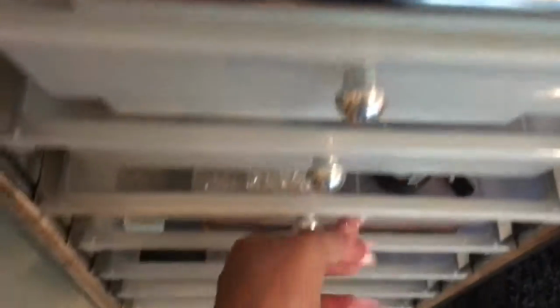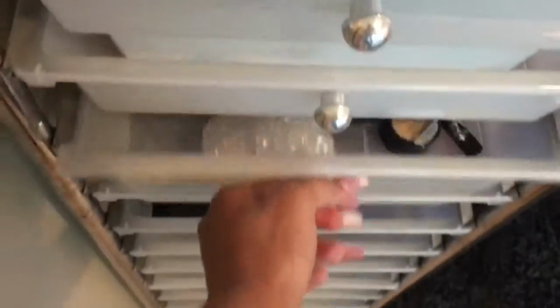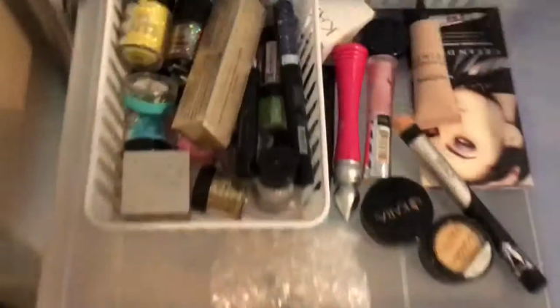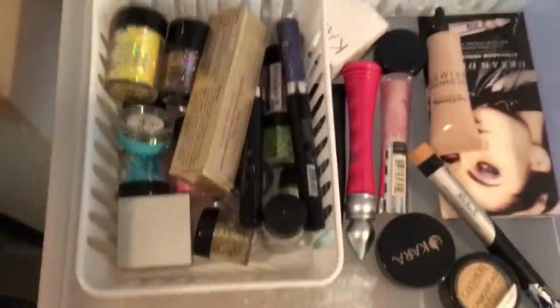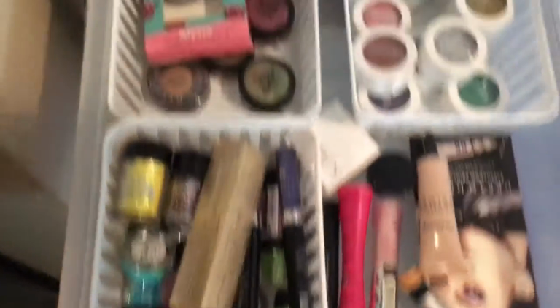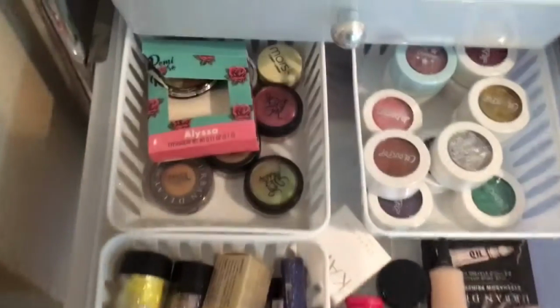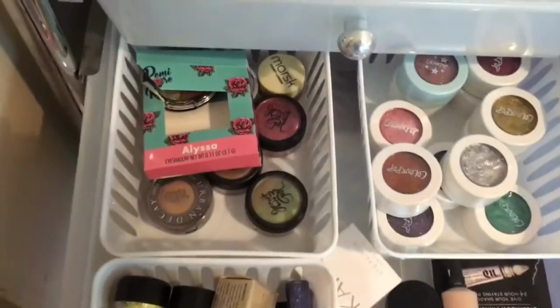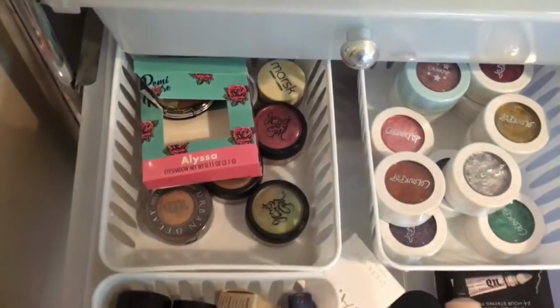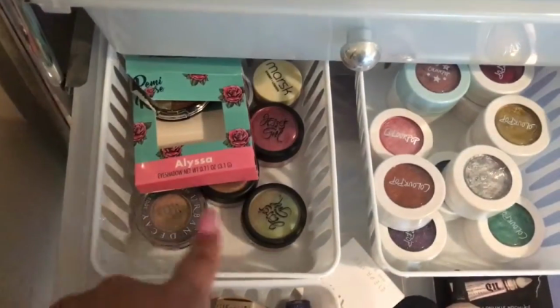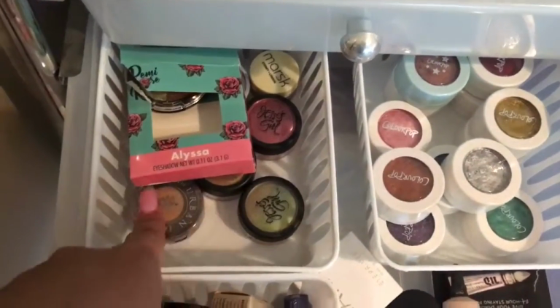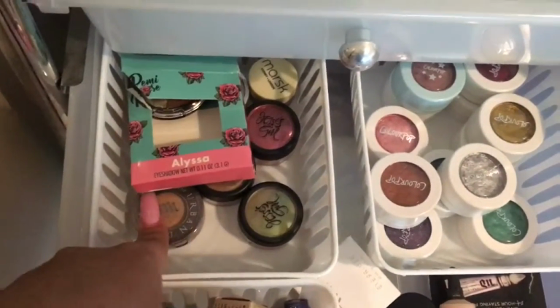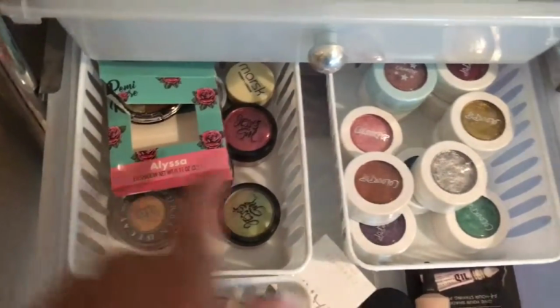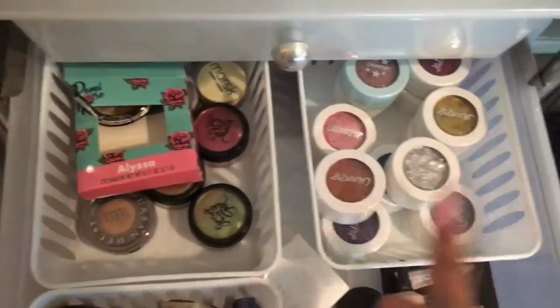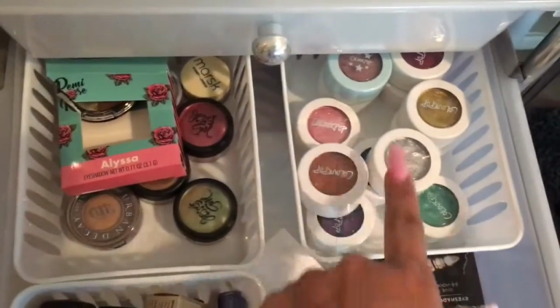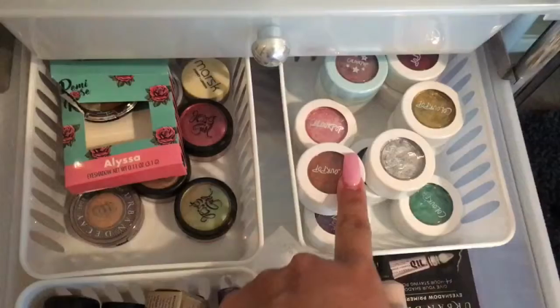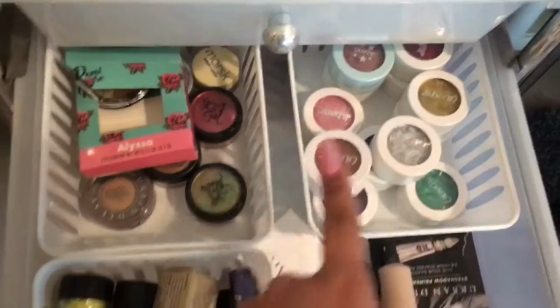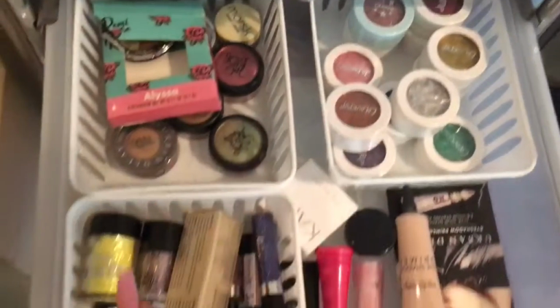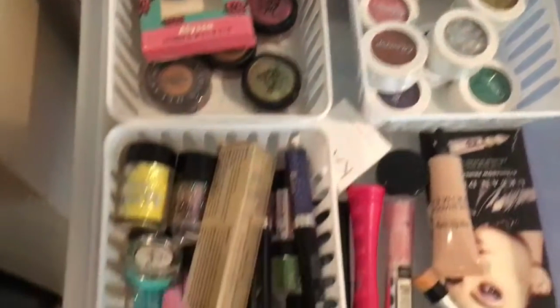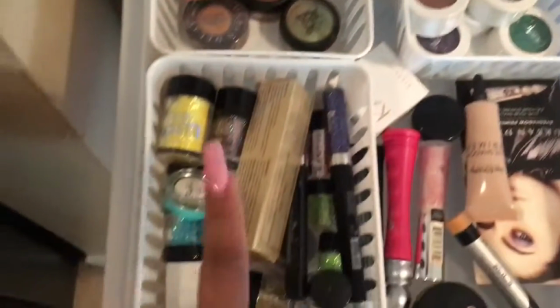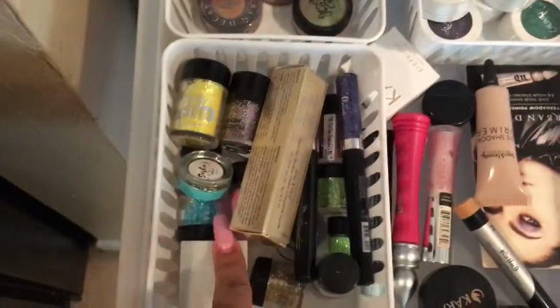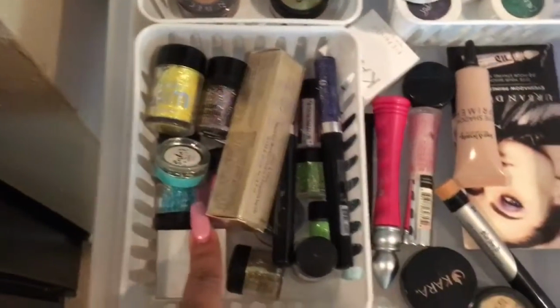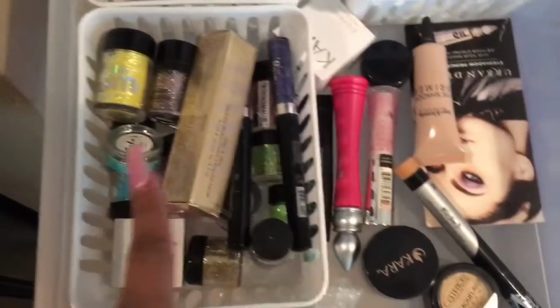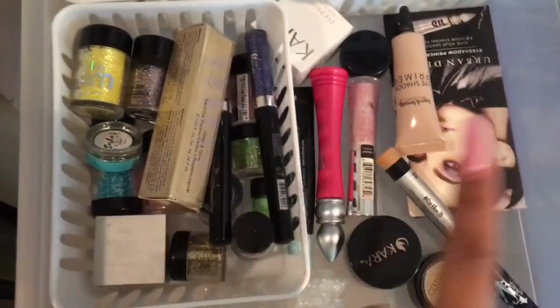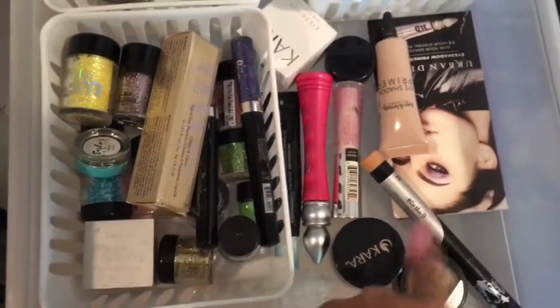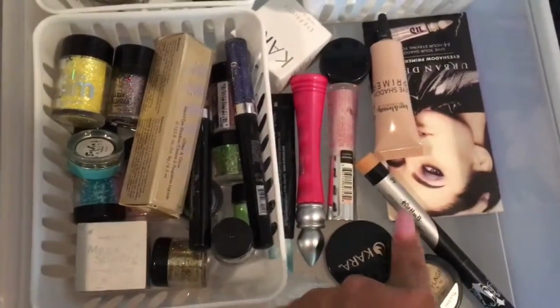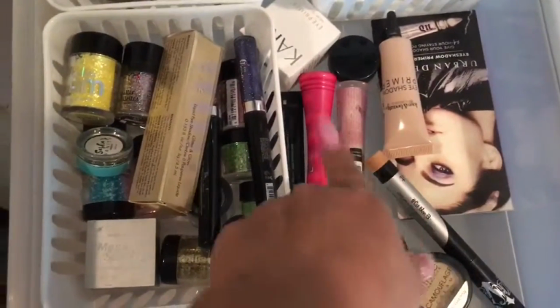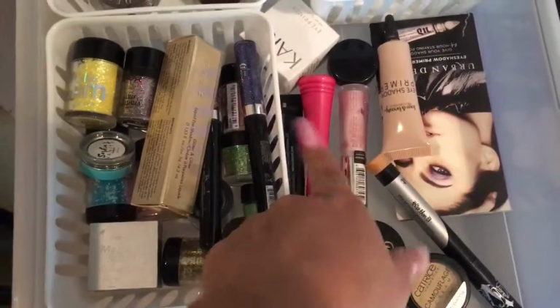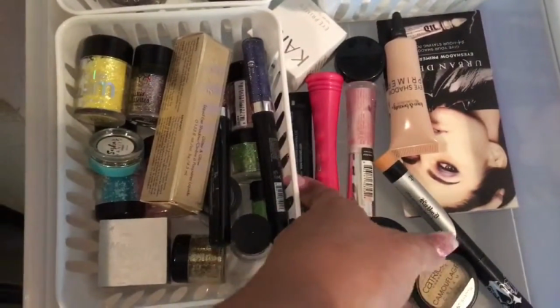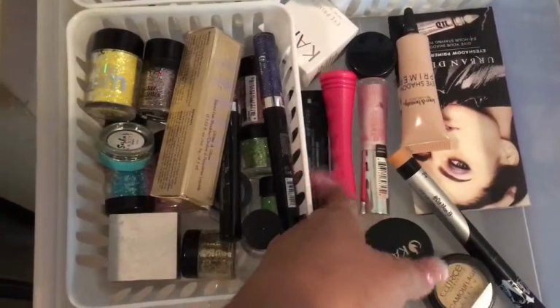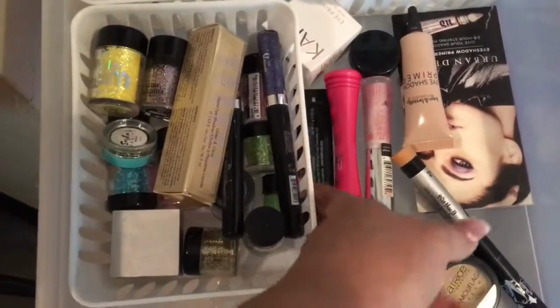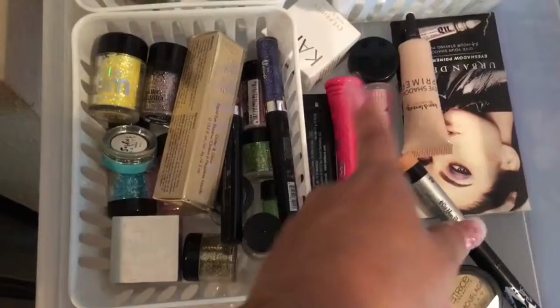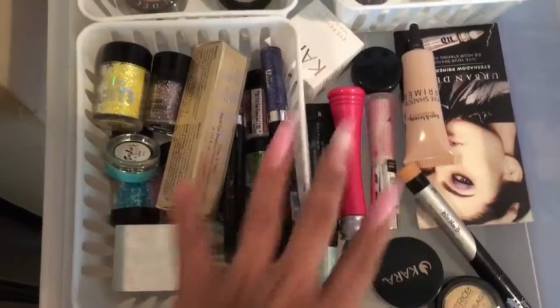And then I have loose pigment, my Colourpop collection, glitters, my primers and stuff, and my glitter primers. So this is what I got.